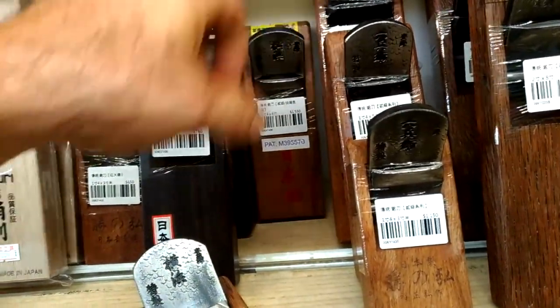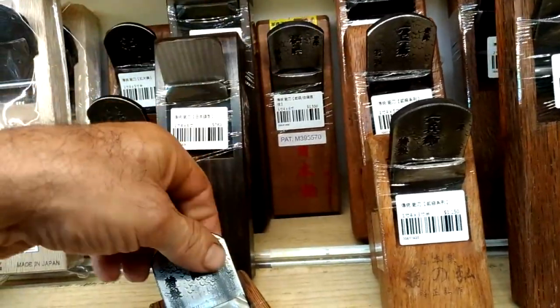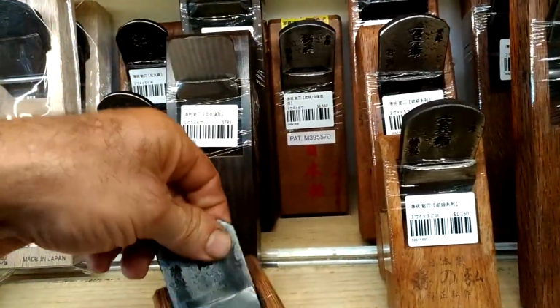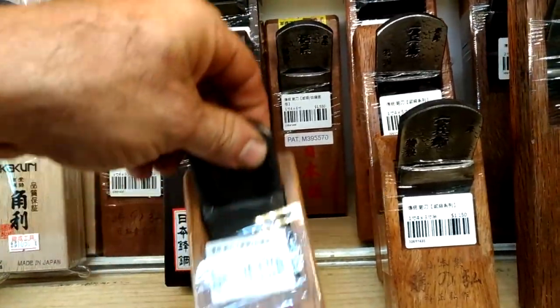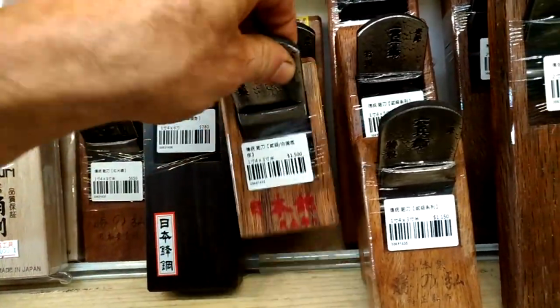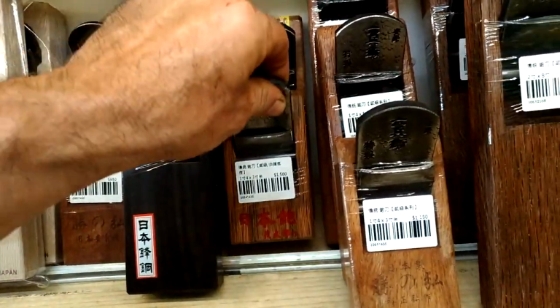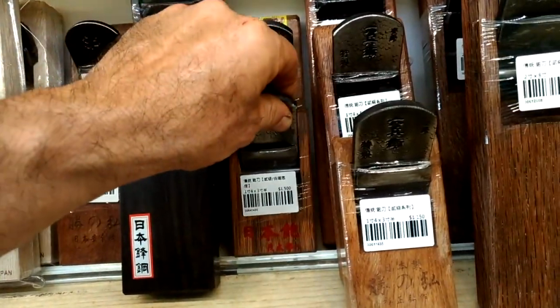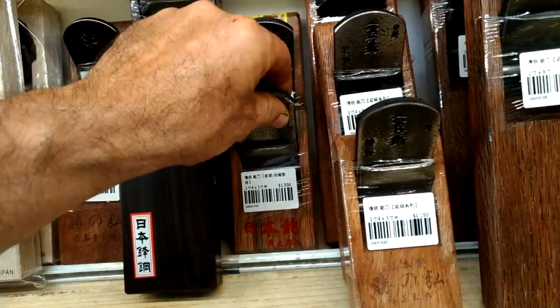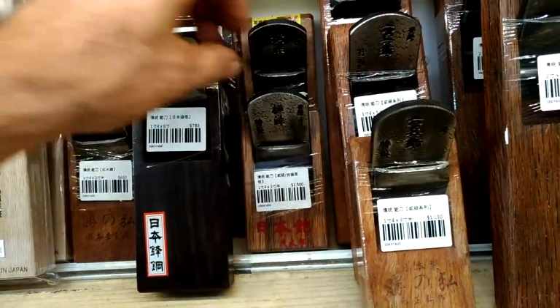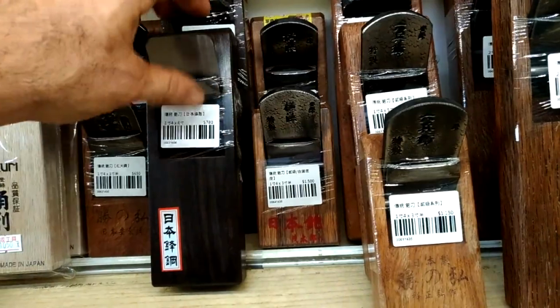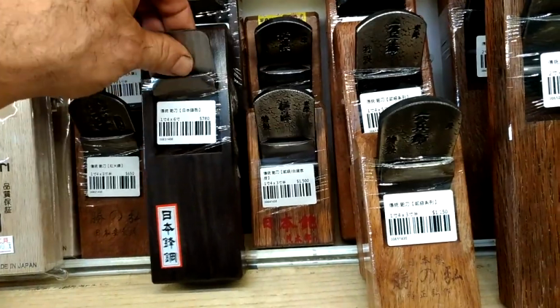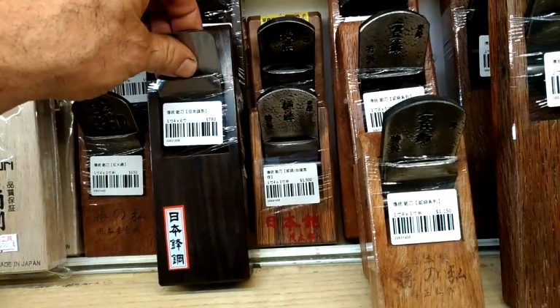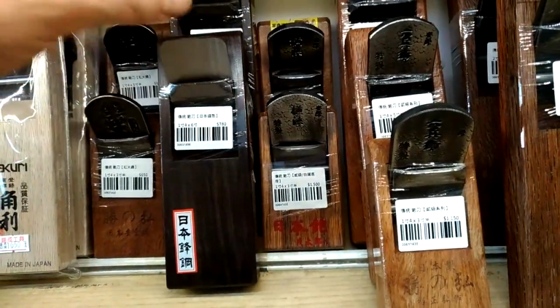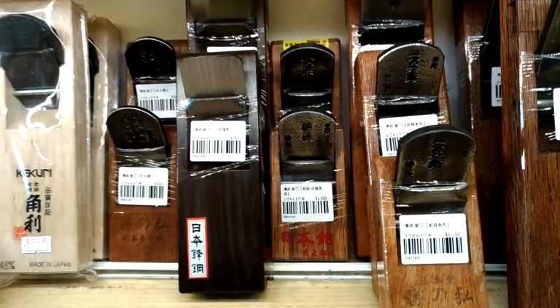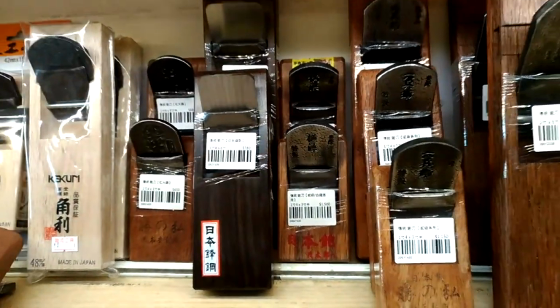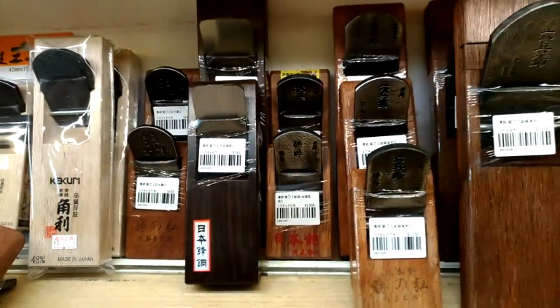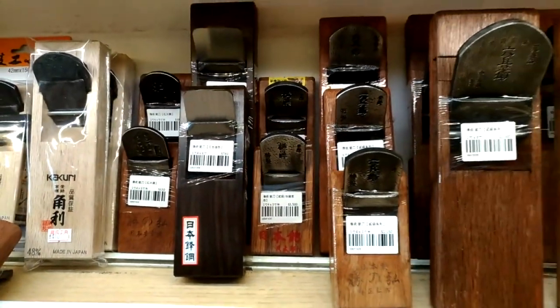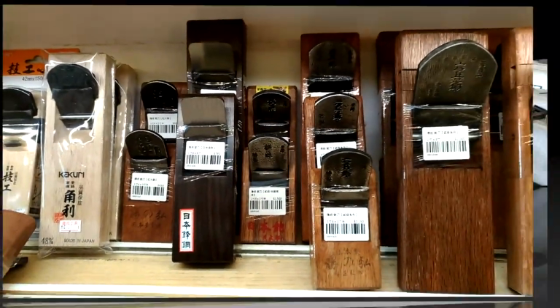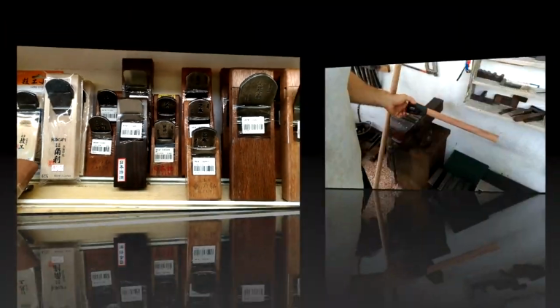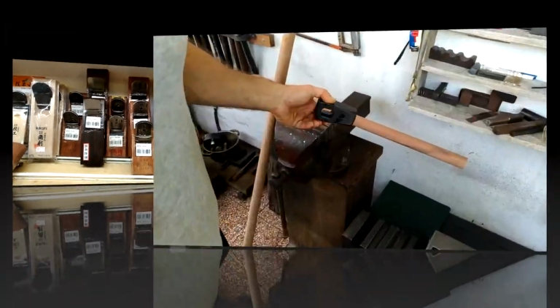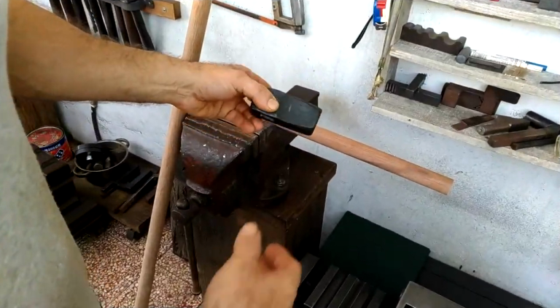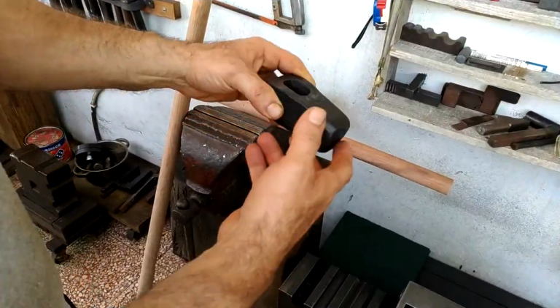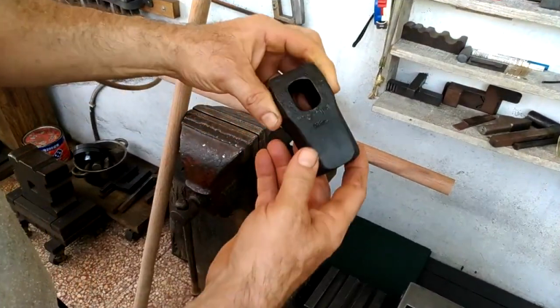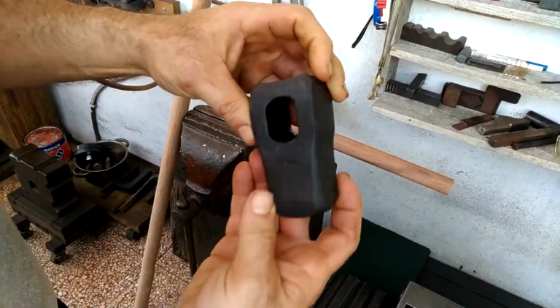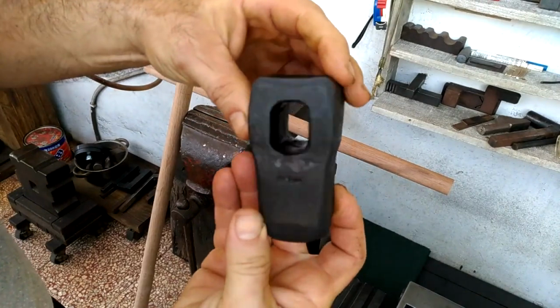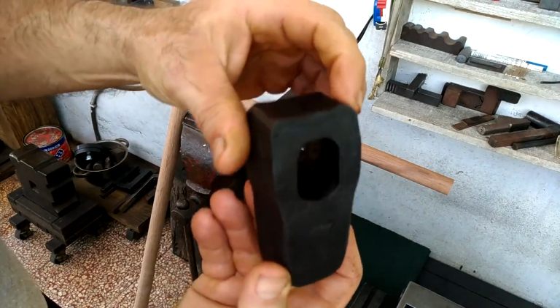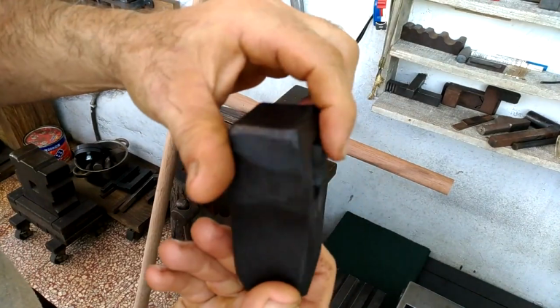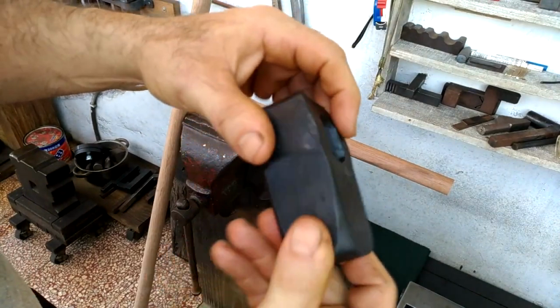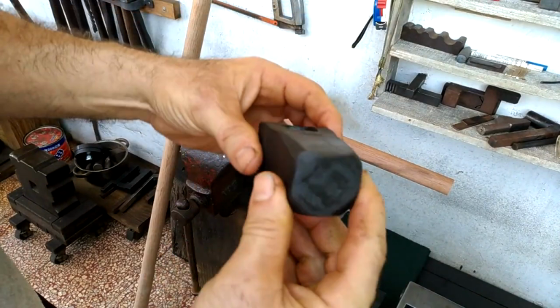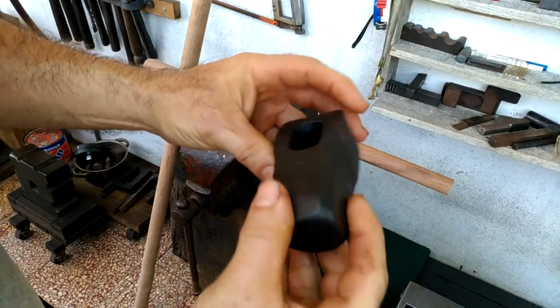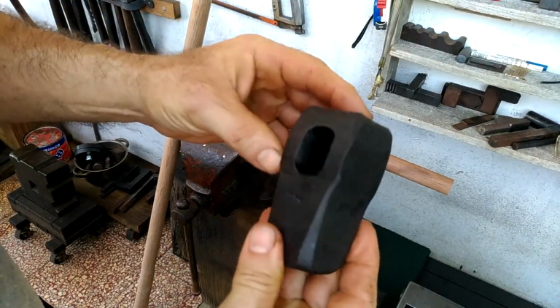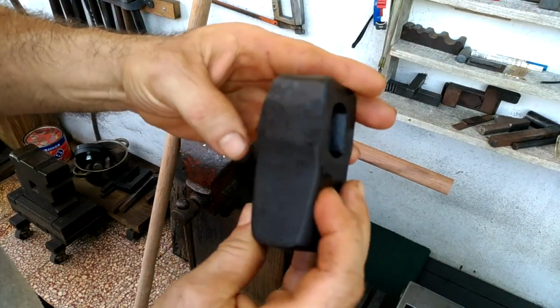Most small stores in Taiwan are cash only and I don't feel like going to the bank — I don't have a lot of money on me, so I'll get the plane next time. I've been working on a lot of hammers lately.